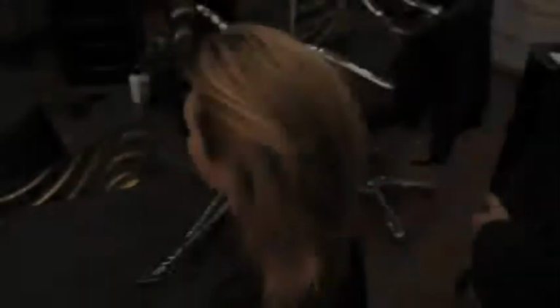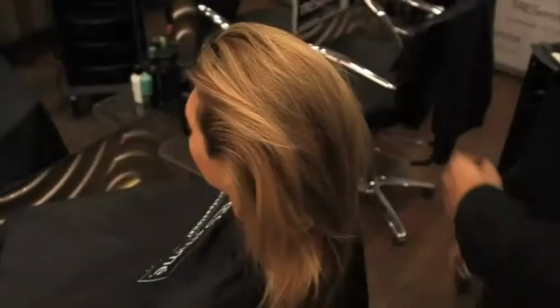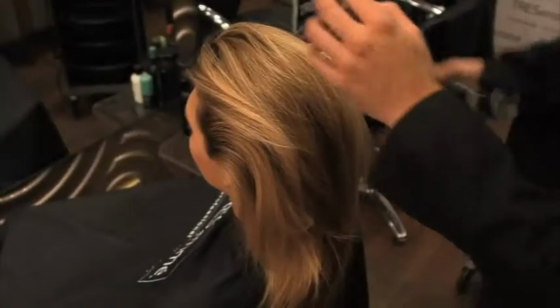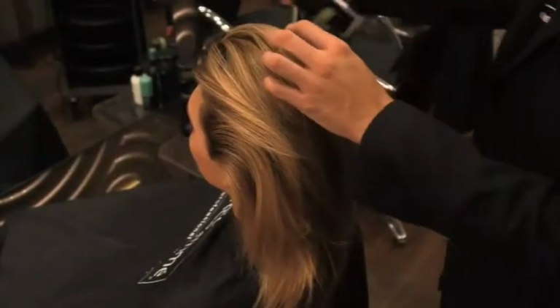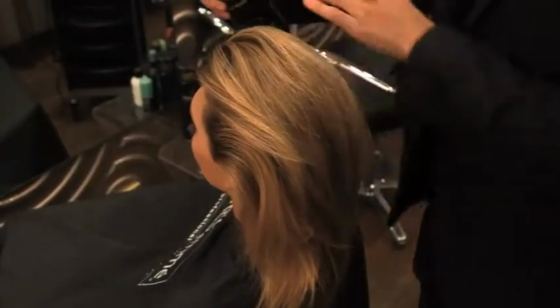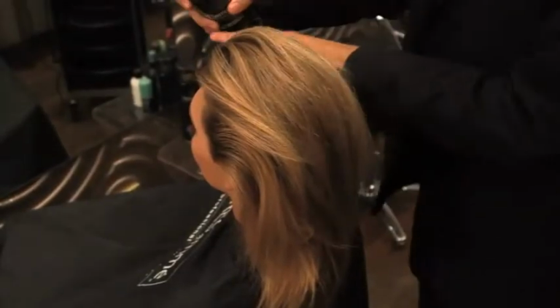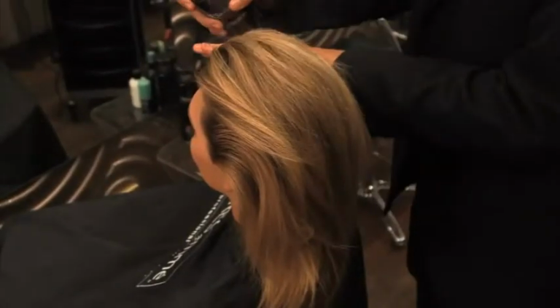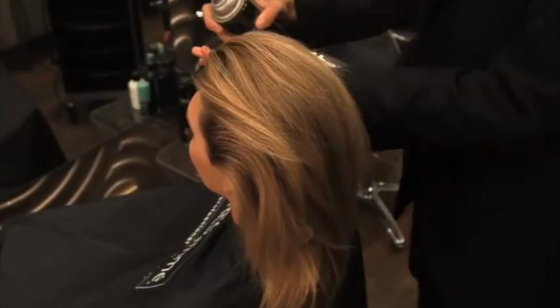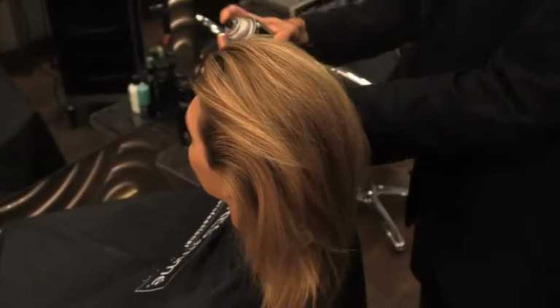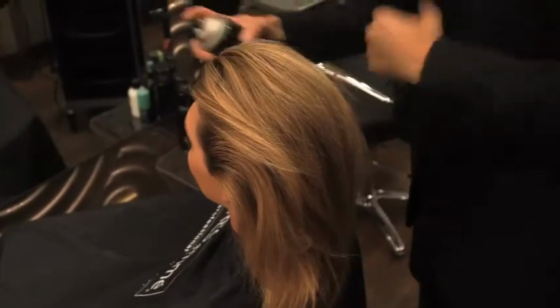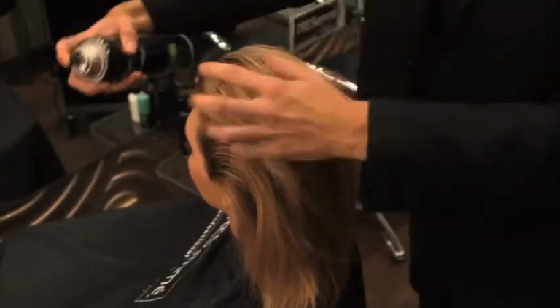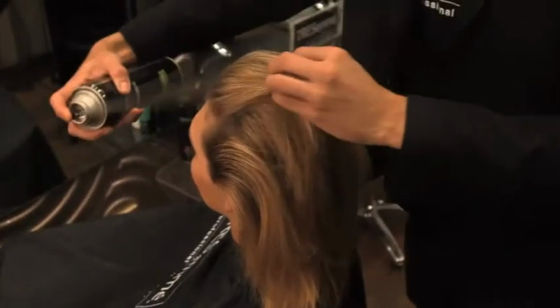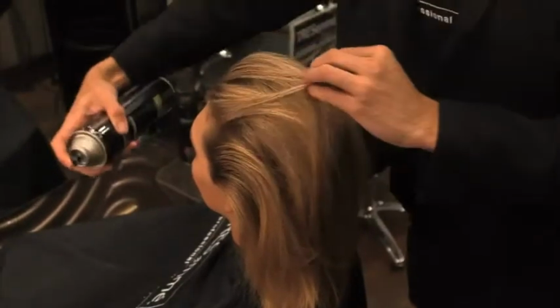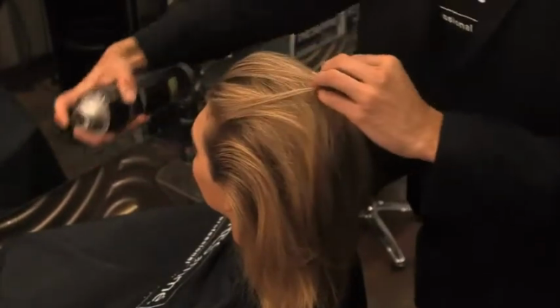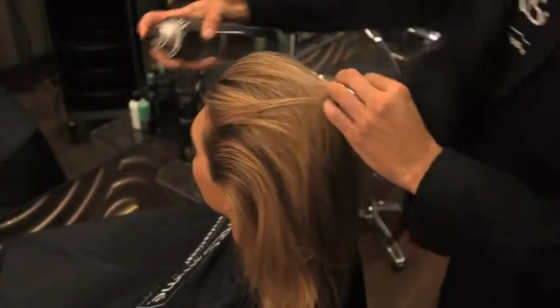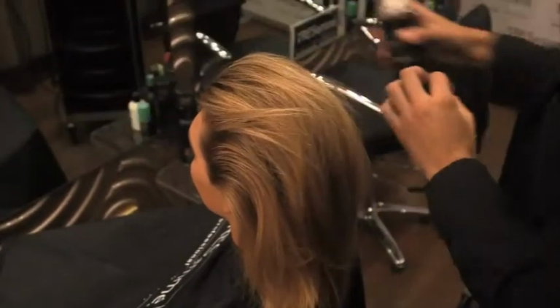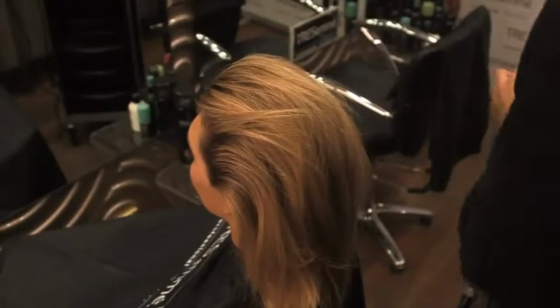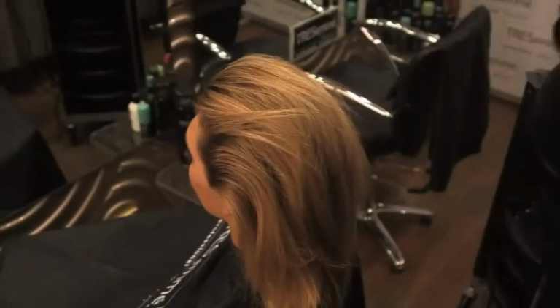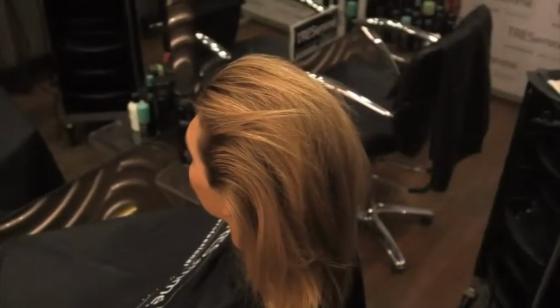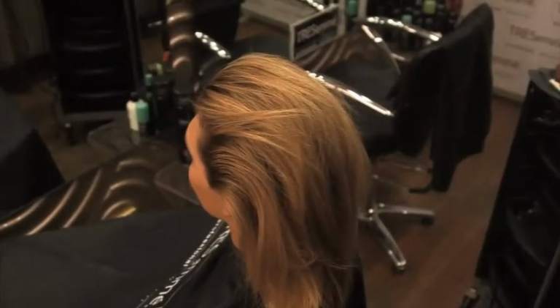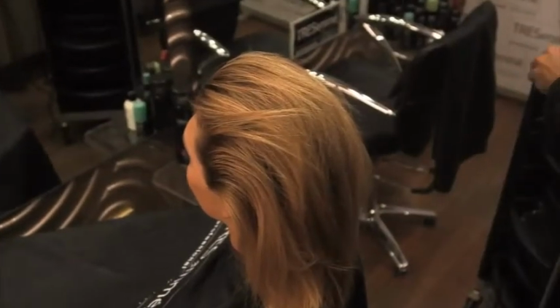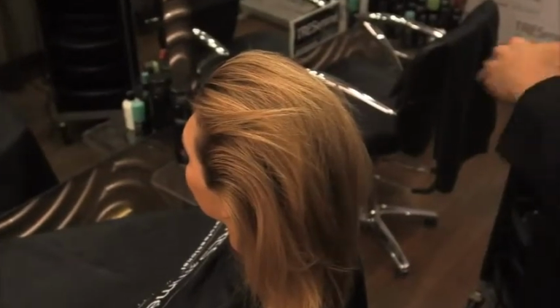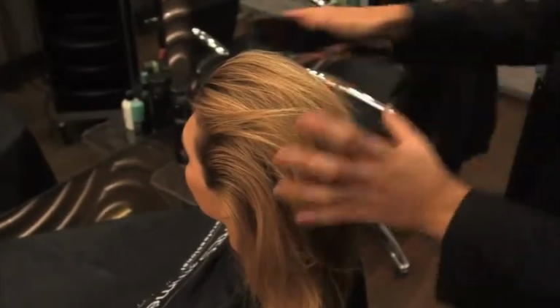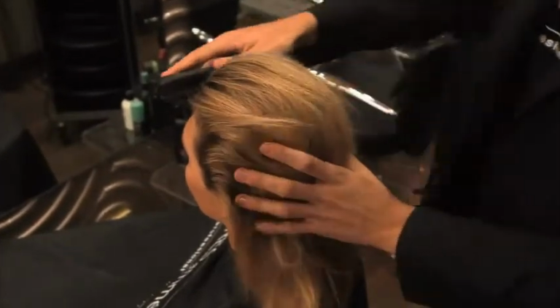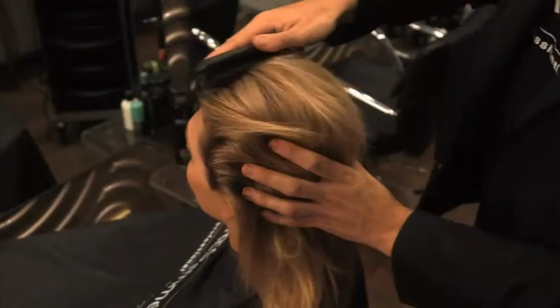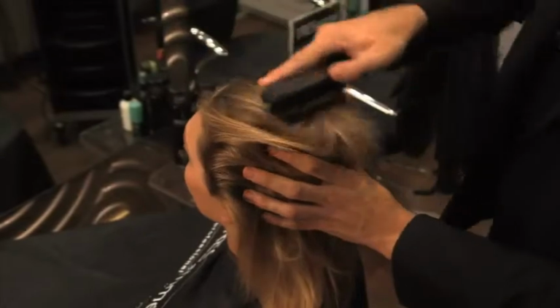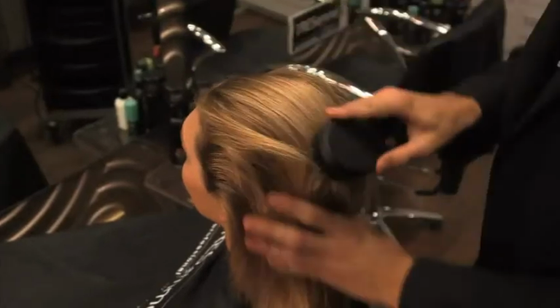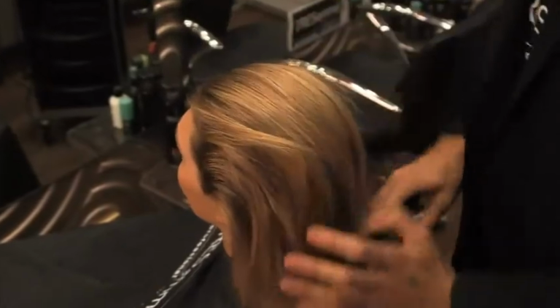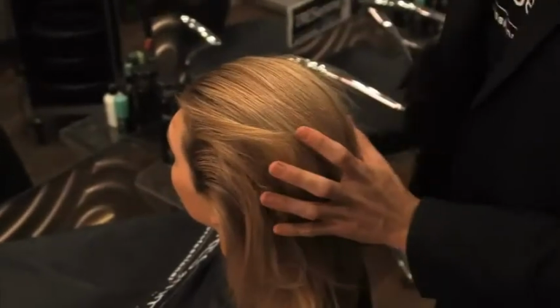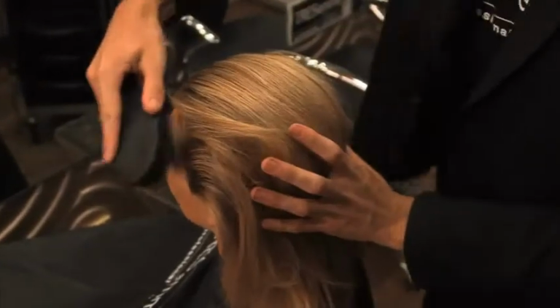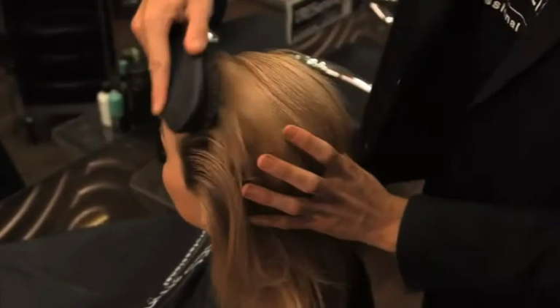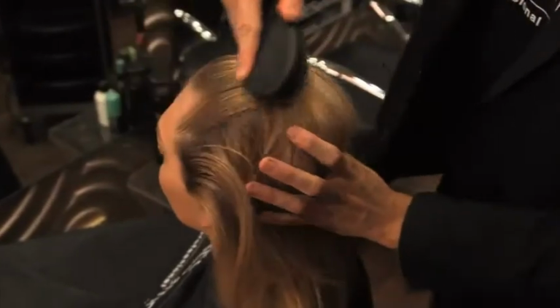Before you start your braid, and after you've blow dried, always make sure you spray the hairline and then get the paddle brush to give you a nice smooth beginning of your braid.